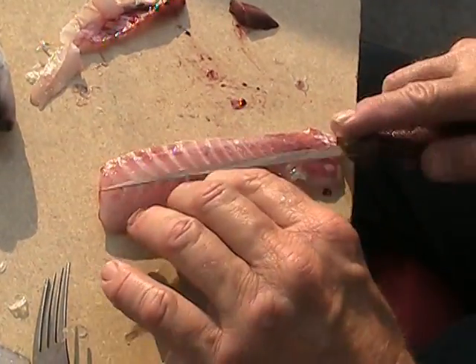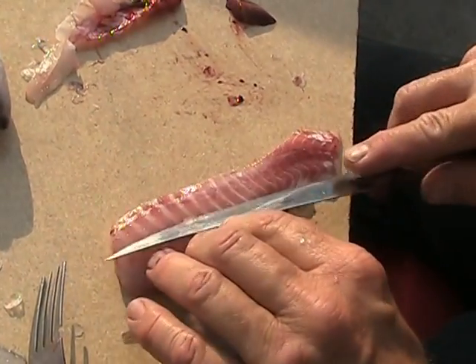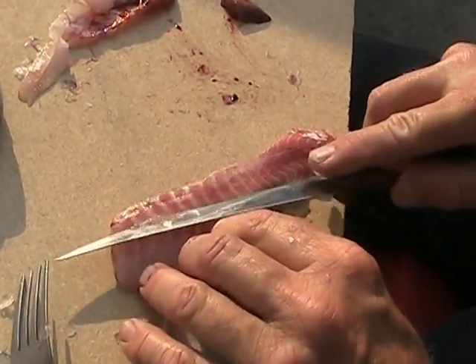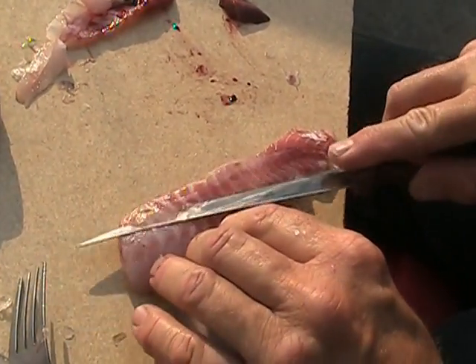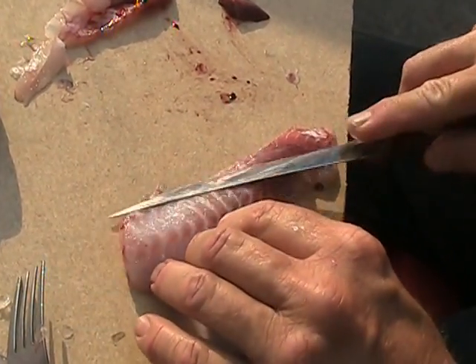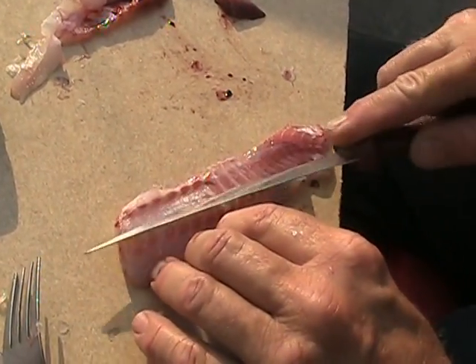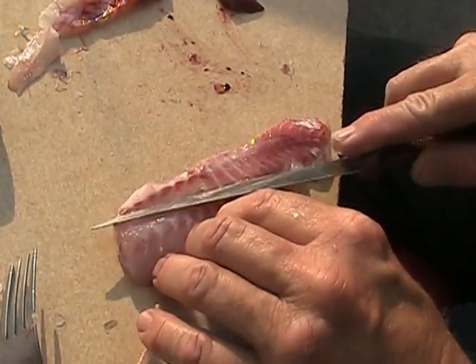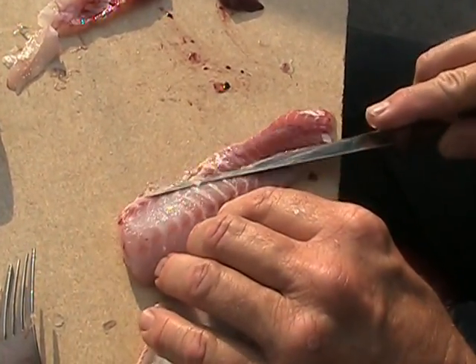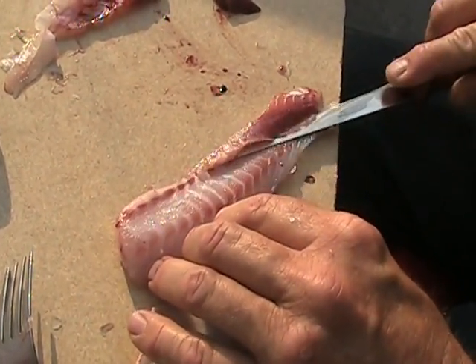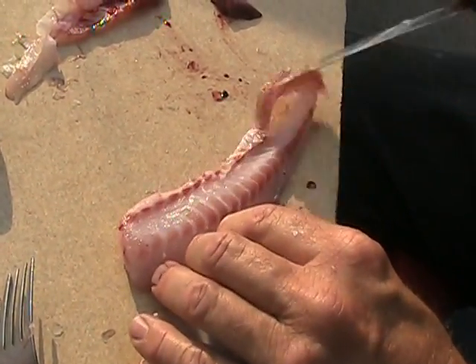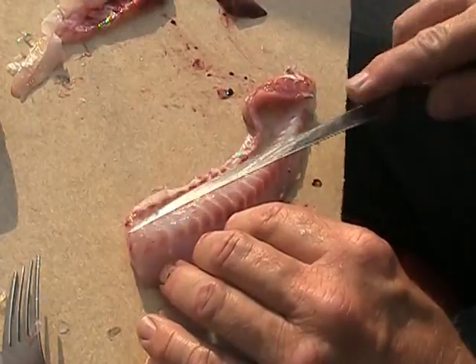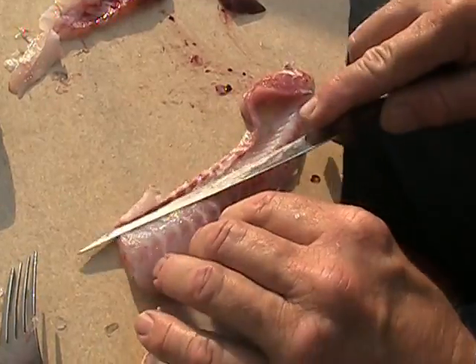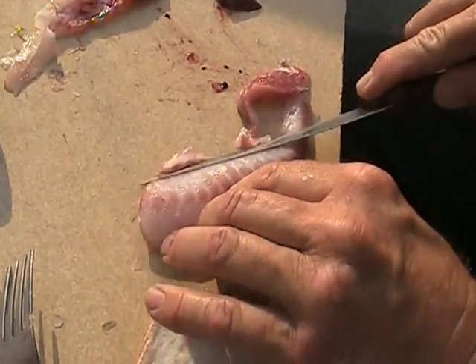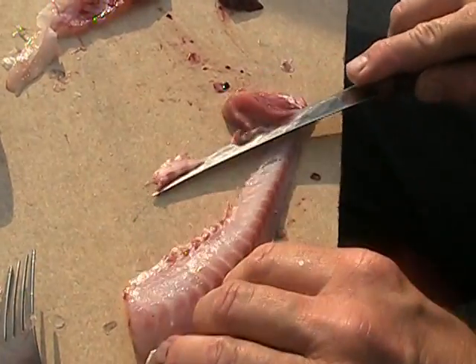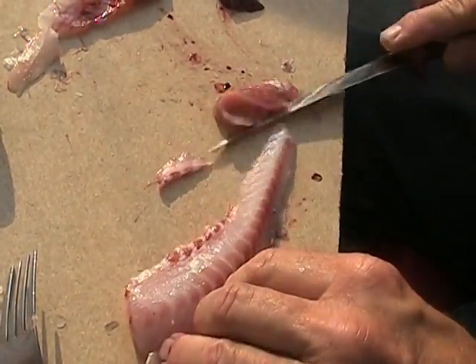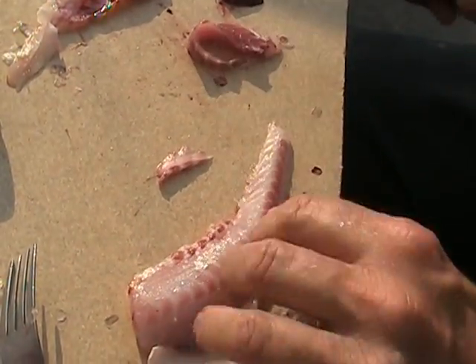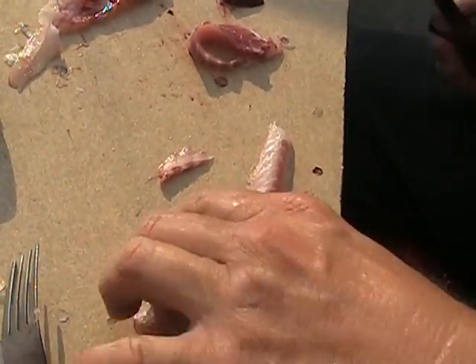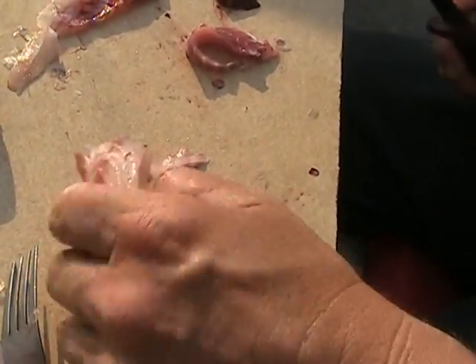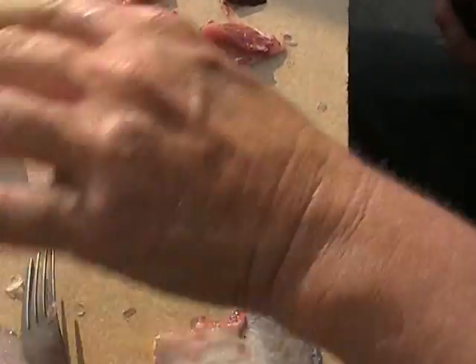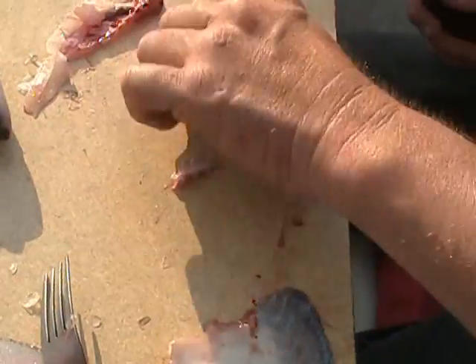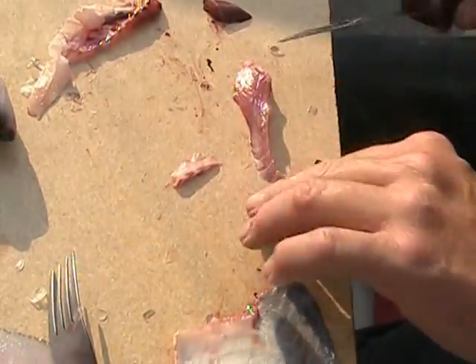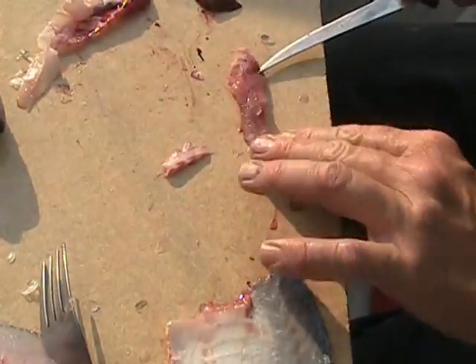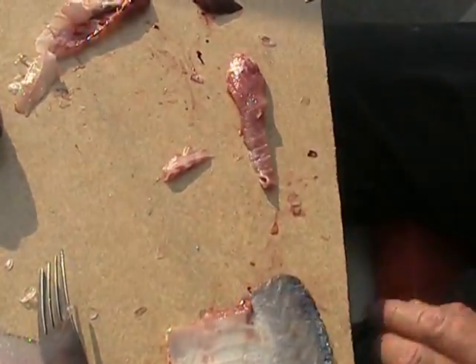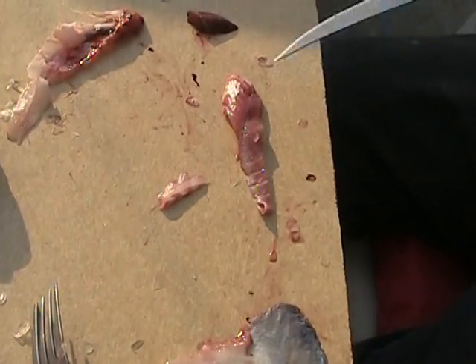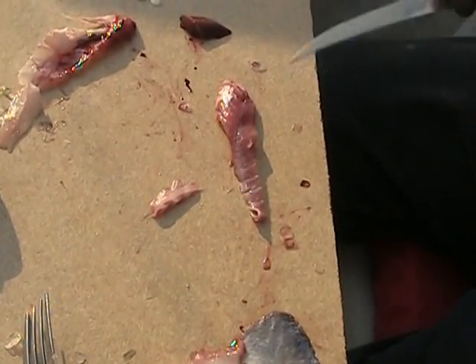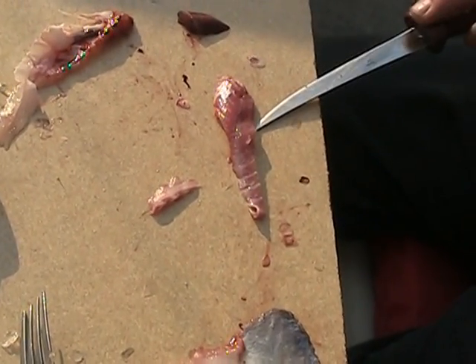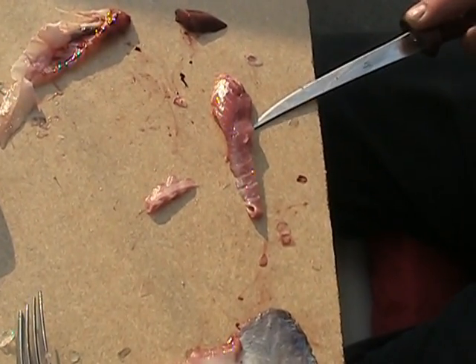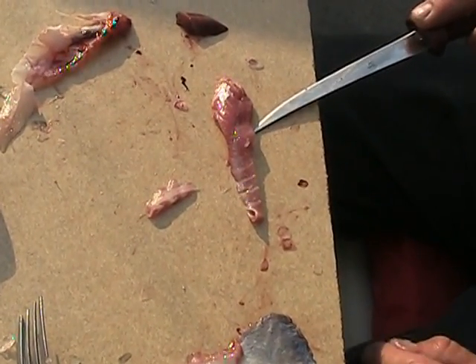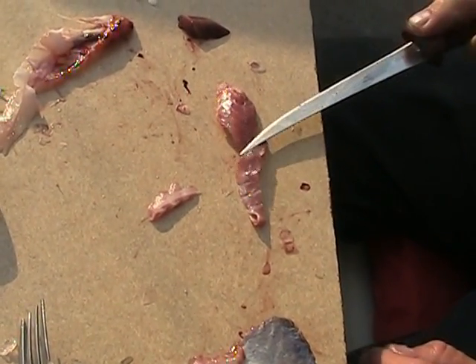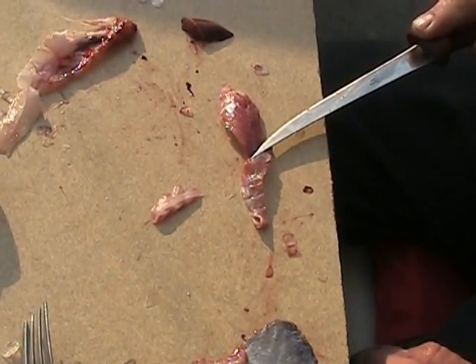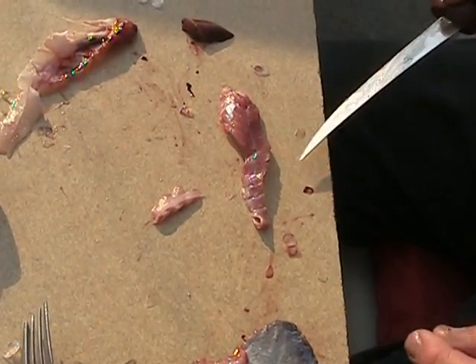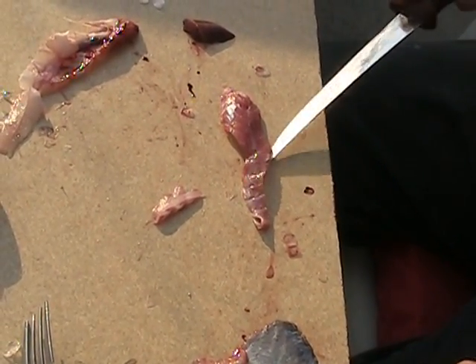Gets almost all that red meat off of there. Do another cut, just like this. You're going to waste a little bit of meat. You accomplish two things: this little piece of red meat right here tastes terrible. It's muddy, it's yucky — get rid of it.